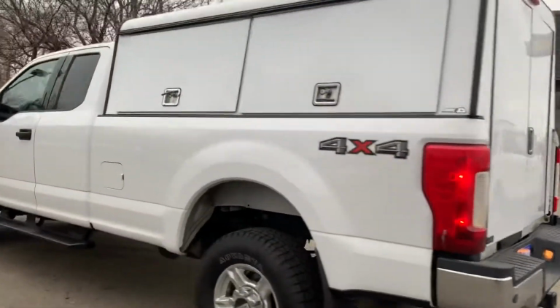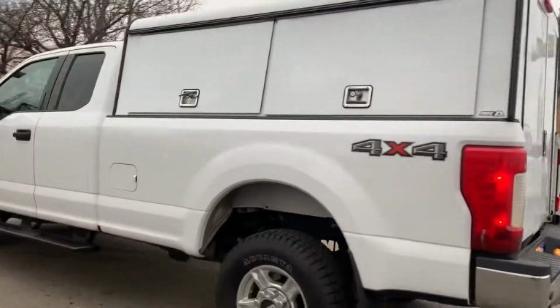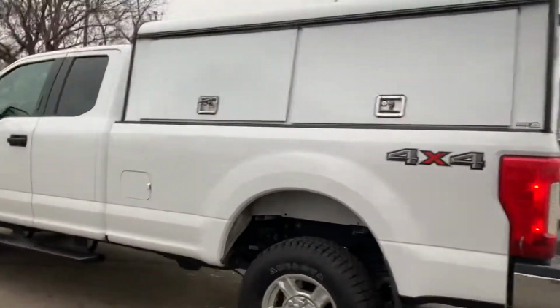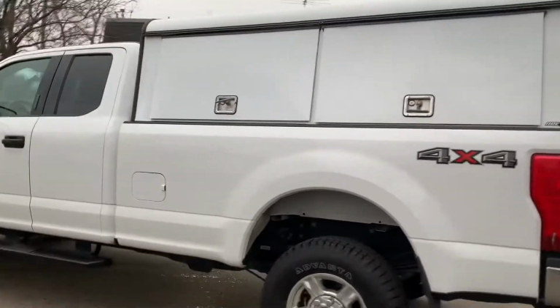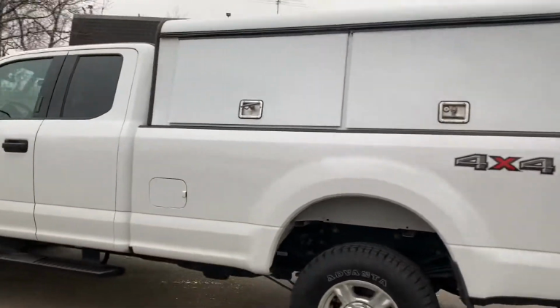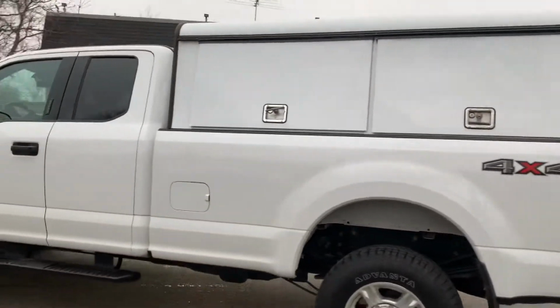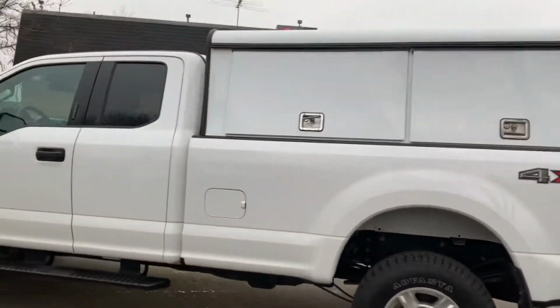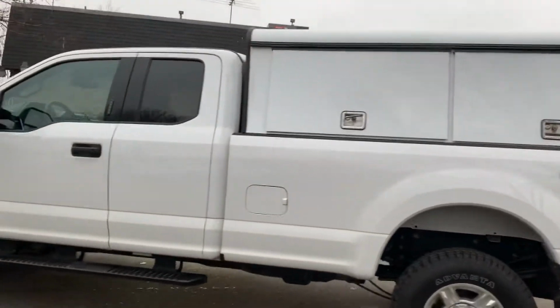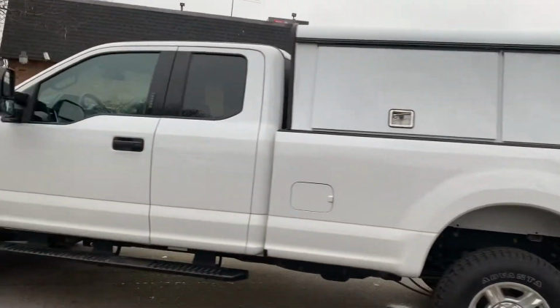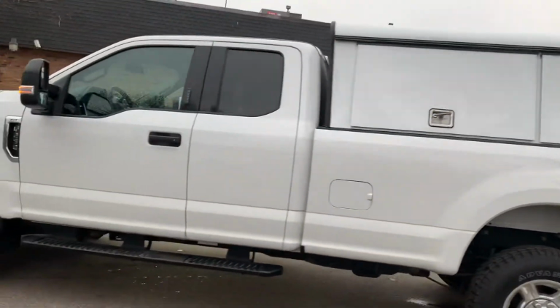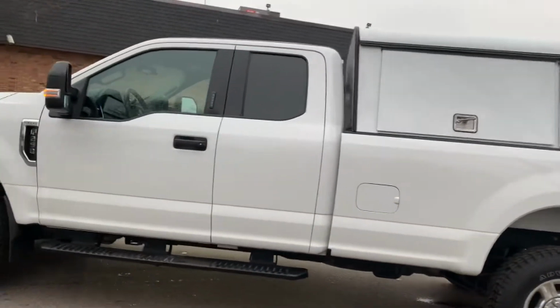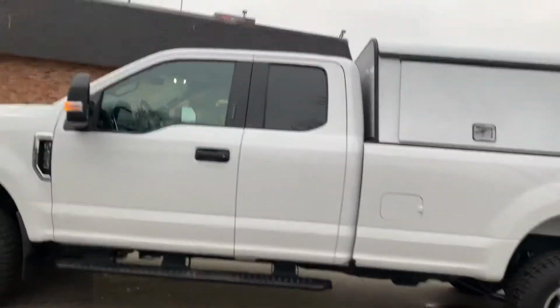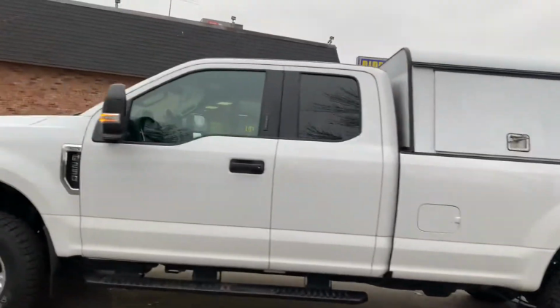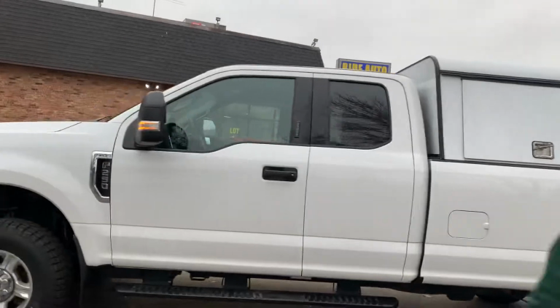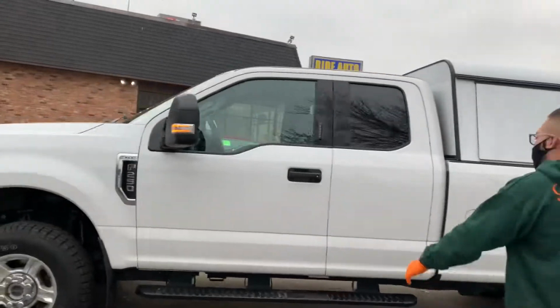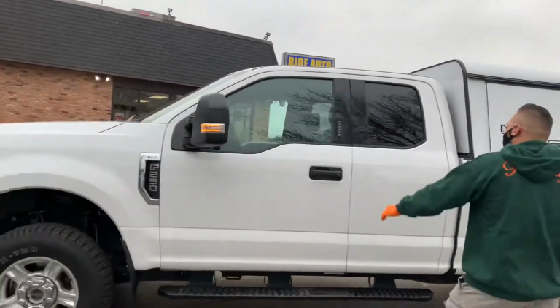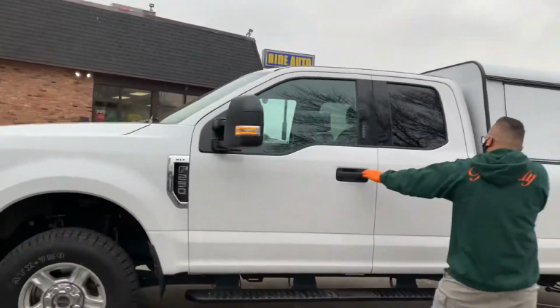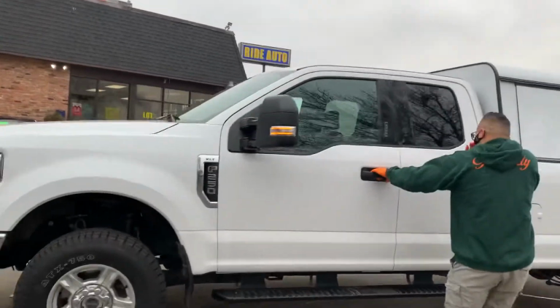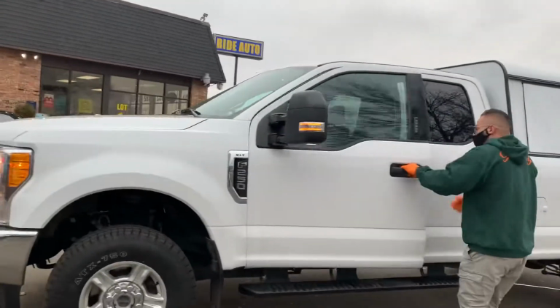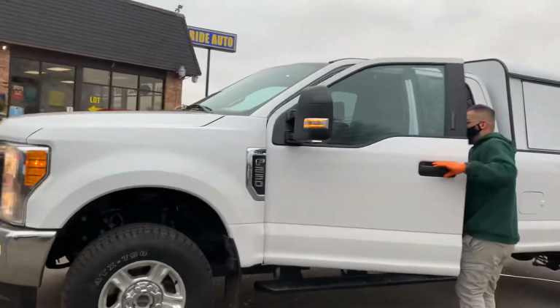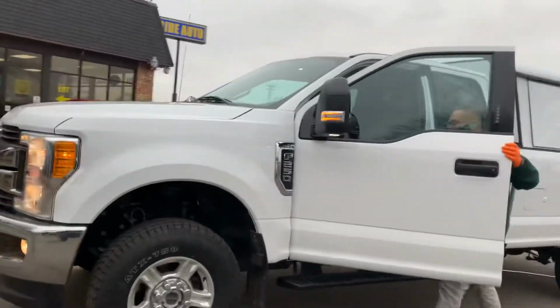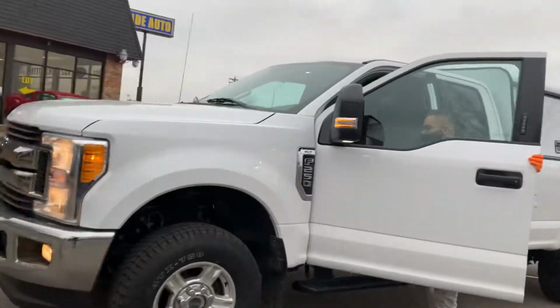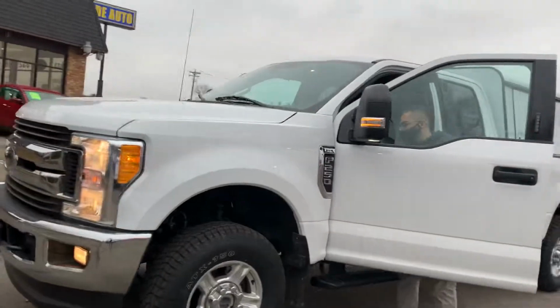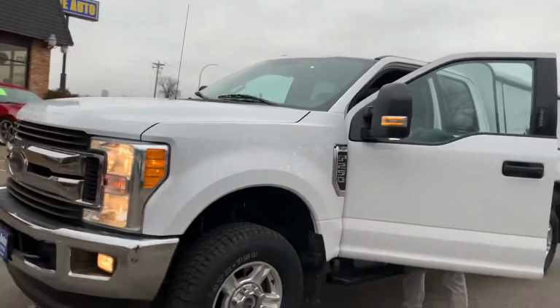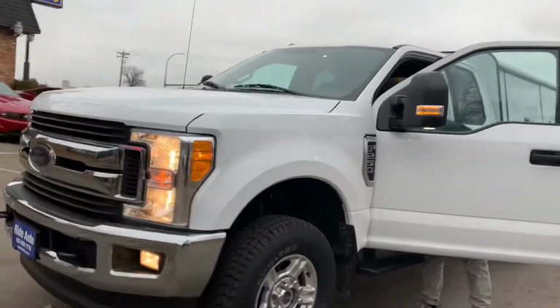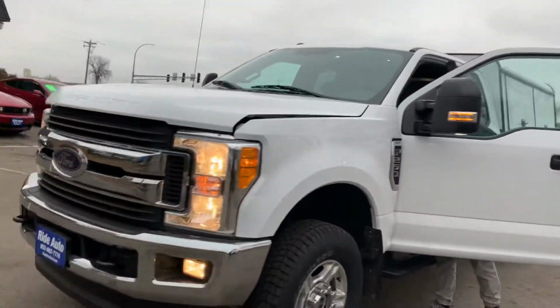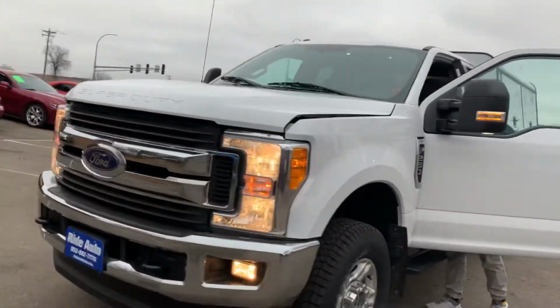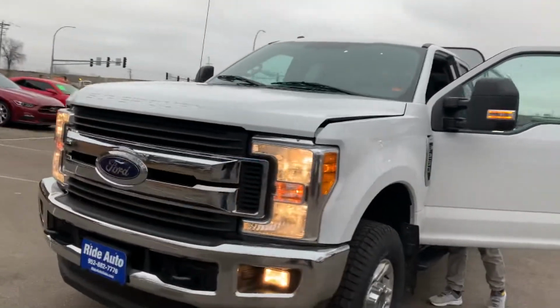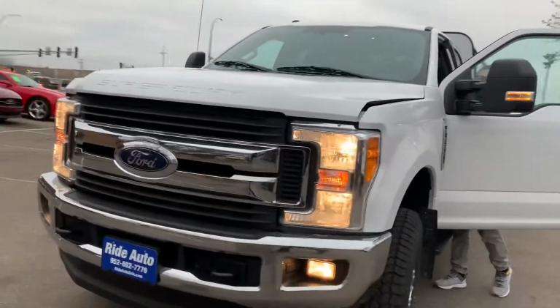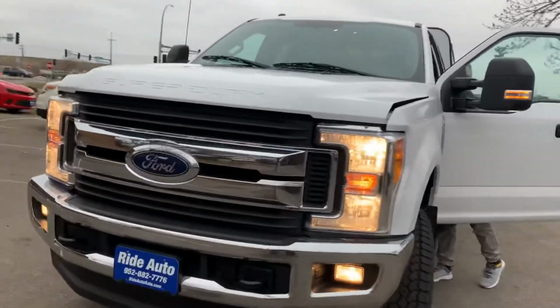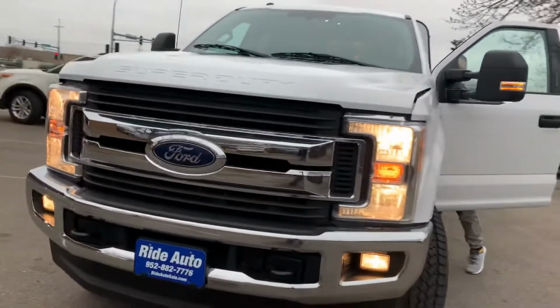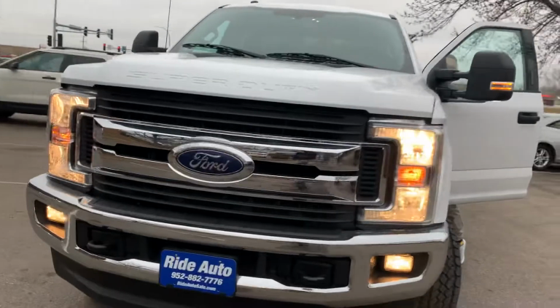It's got alloy wheels with brand new tires, running boards, telescopic tow mirrors with built-in signal, tow hooks, fog lights, engine block heater, and a nice front end.